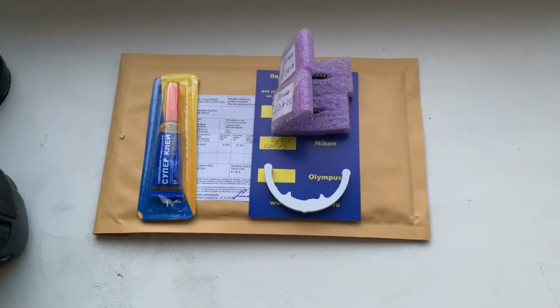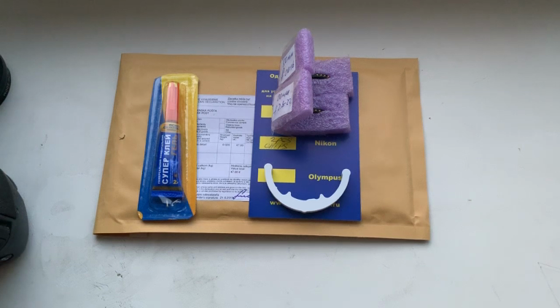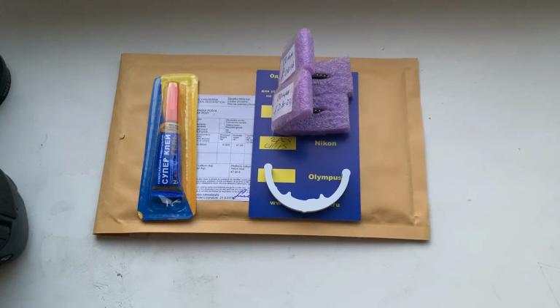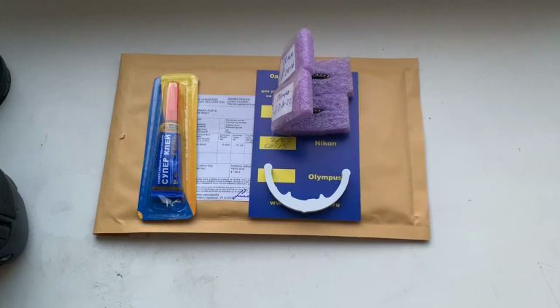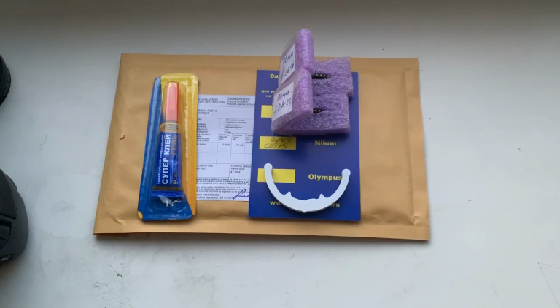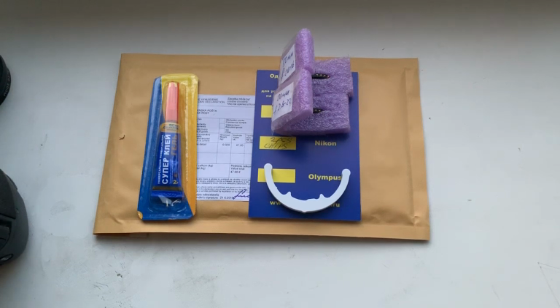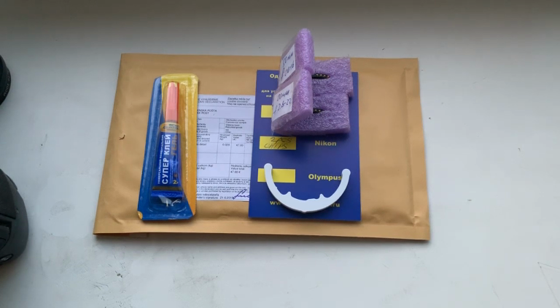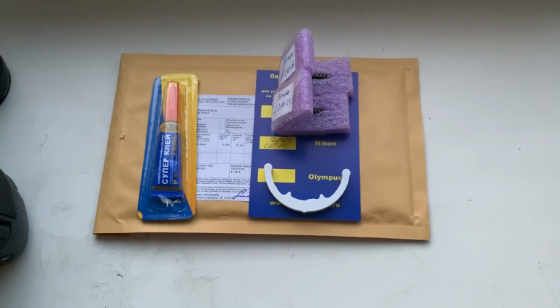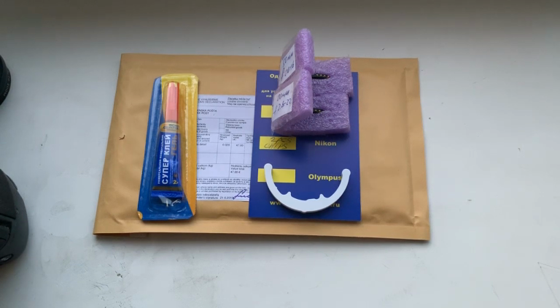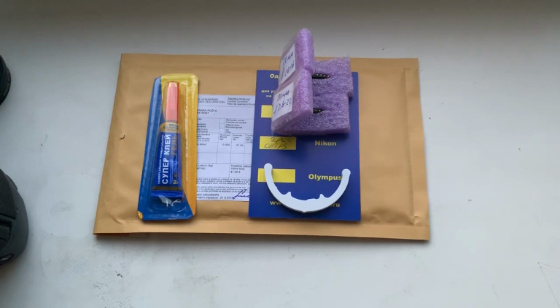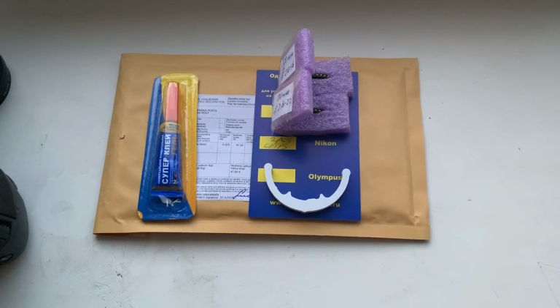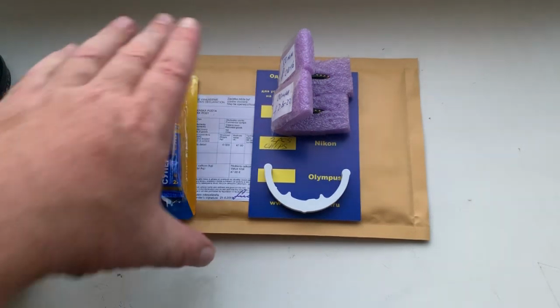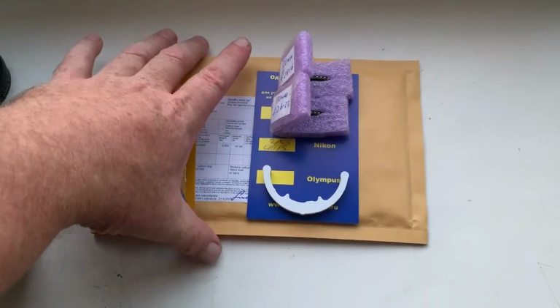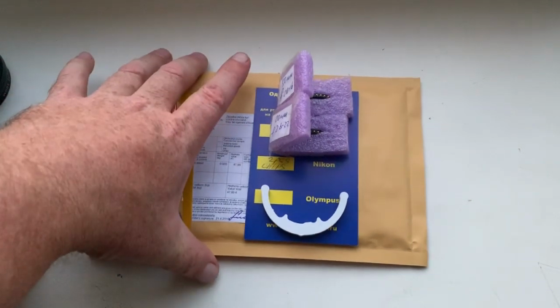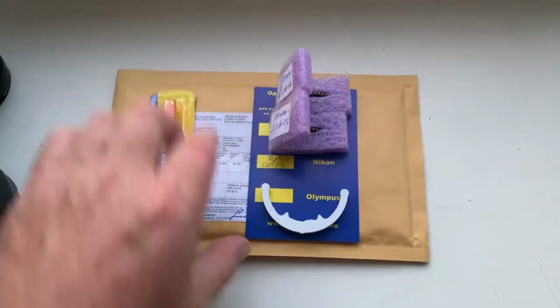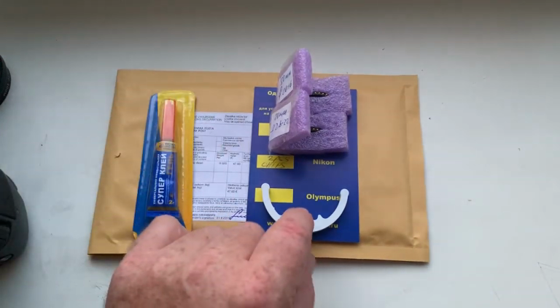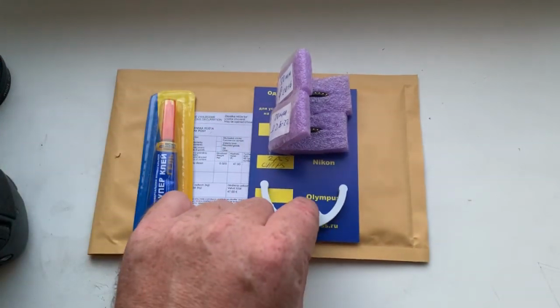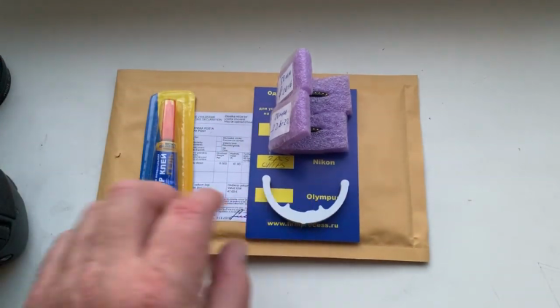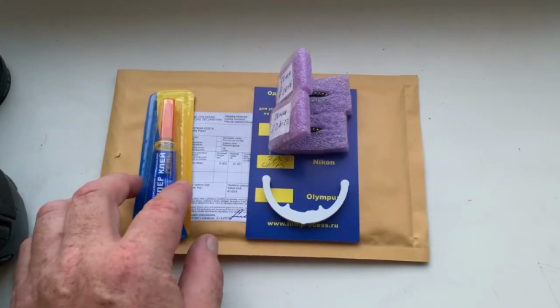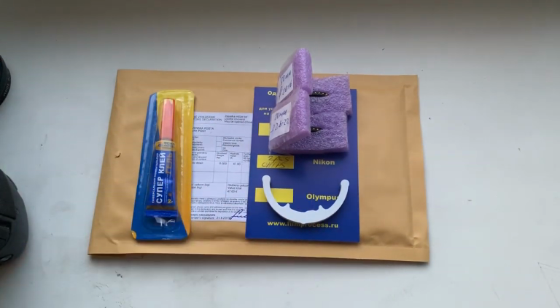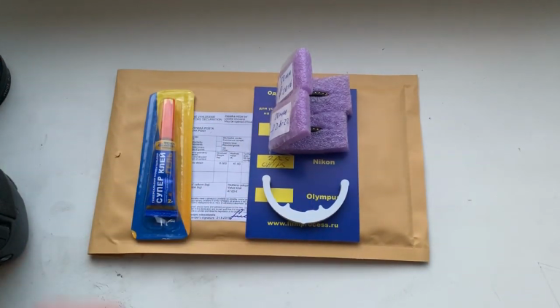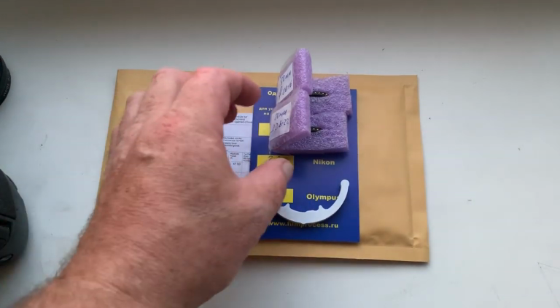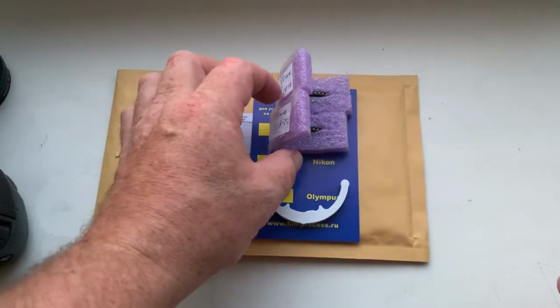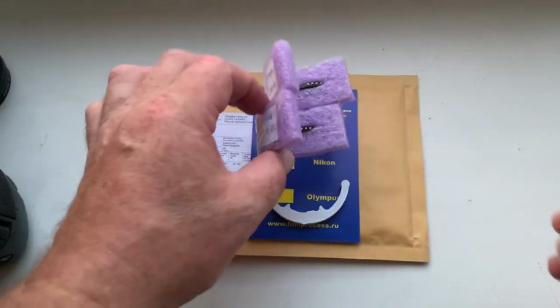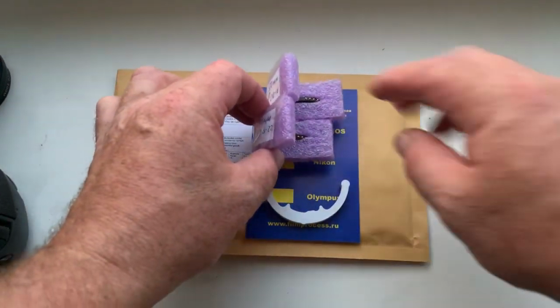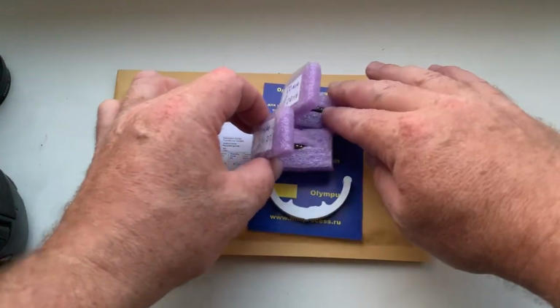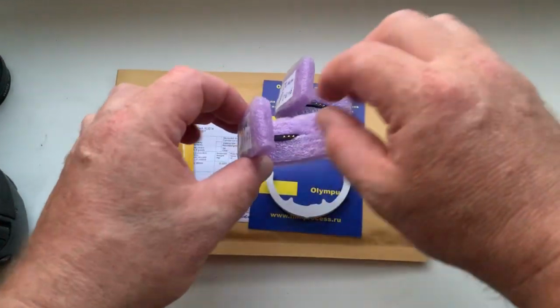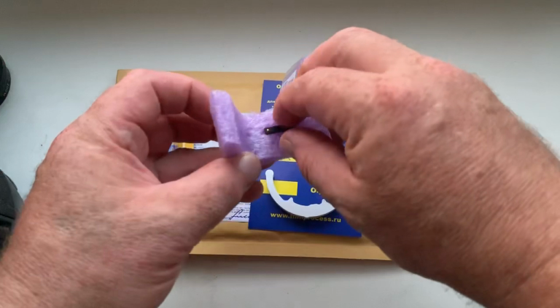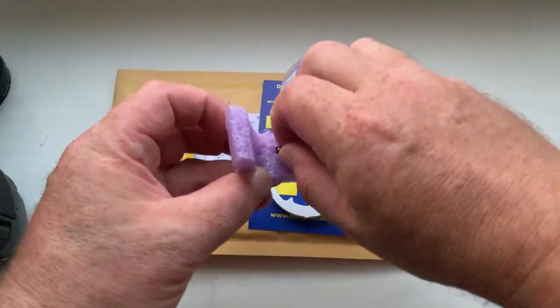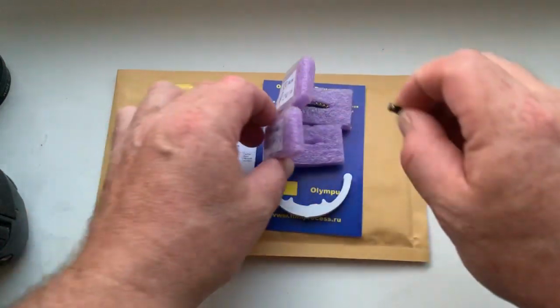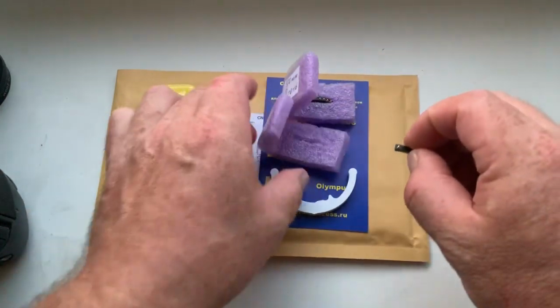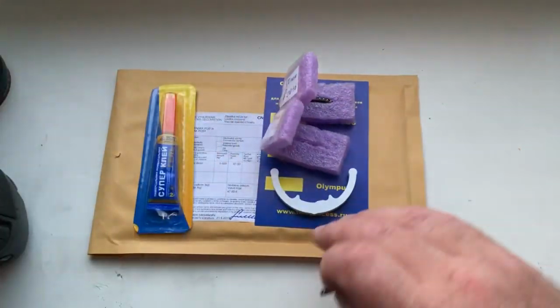Hello Bori! This video is about your chip. Look, this is your chip — Caliber and Super Glue.